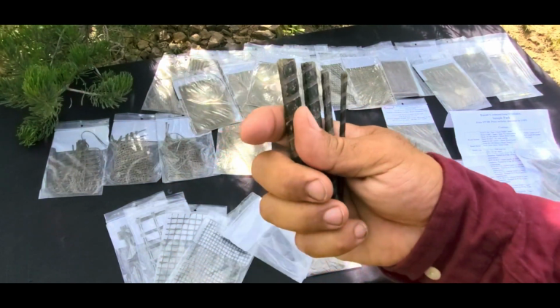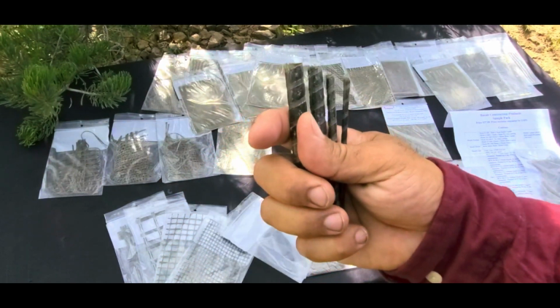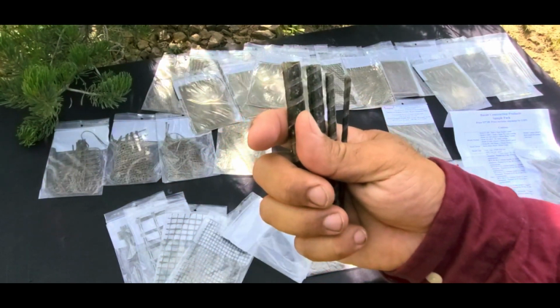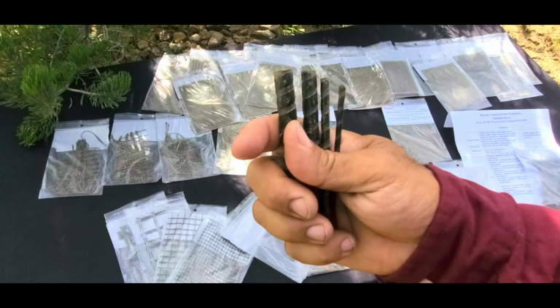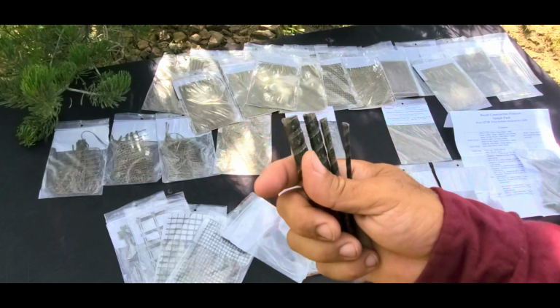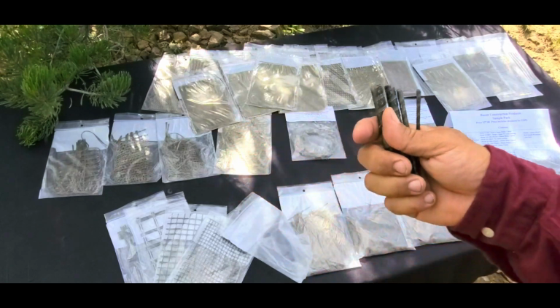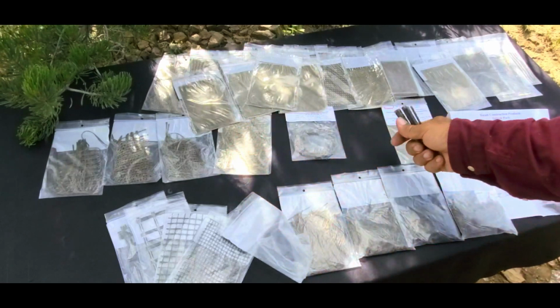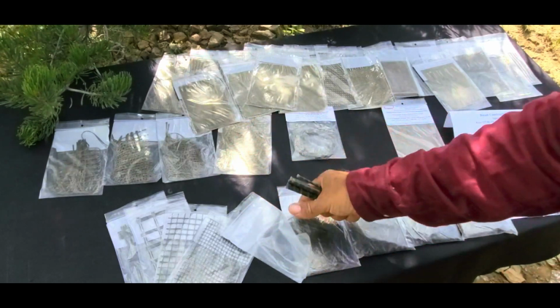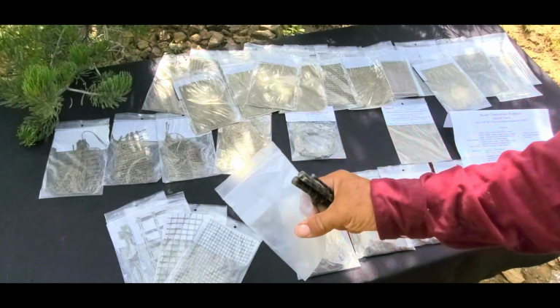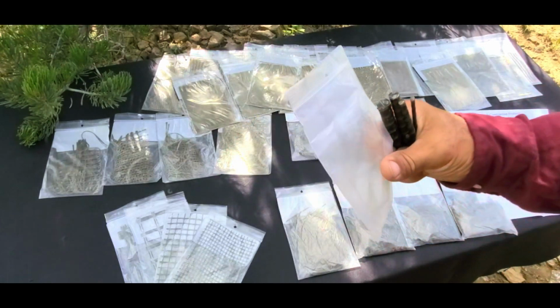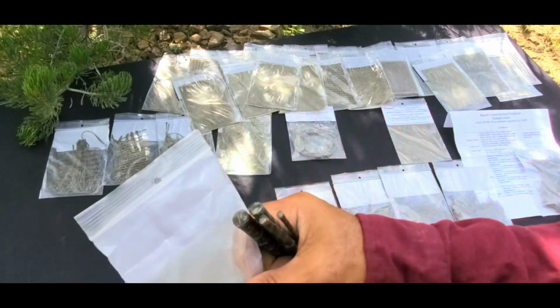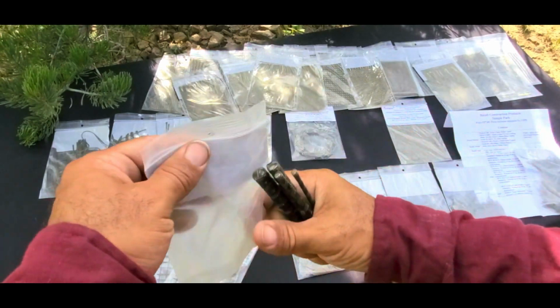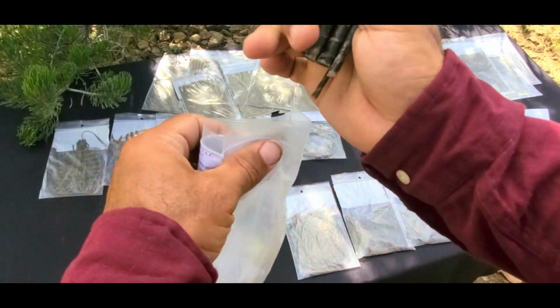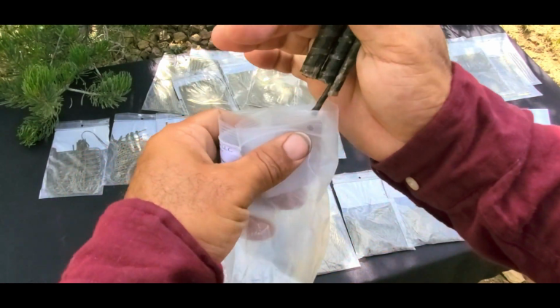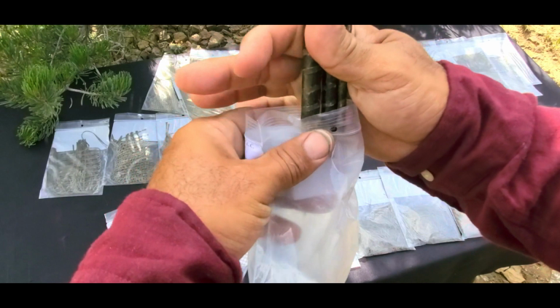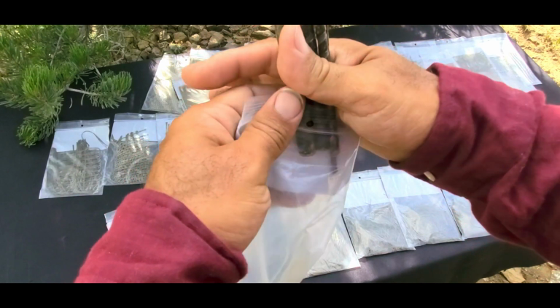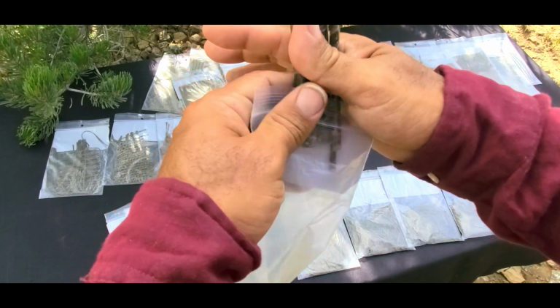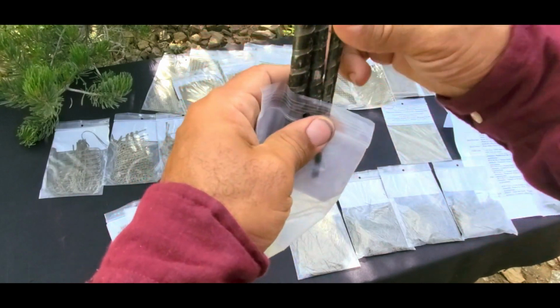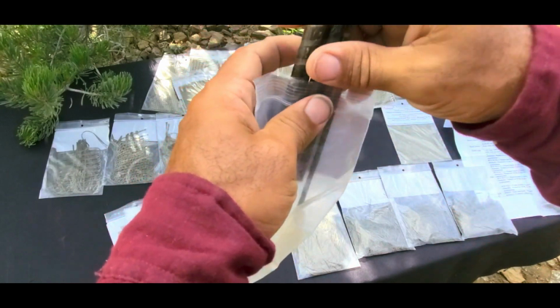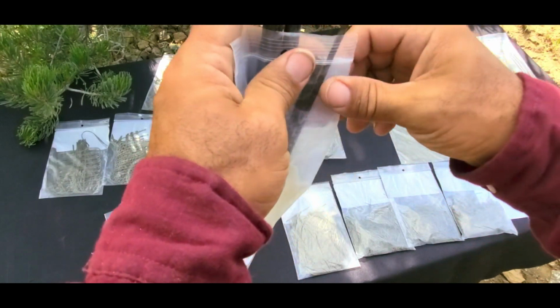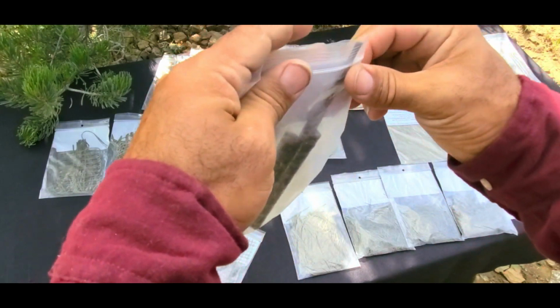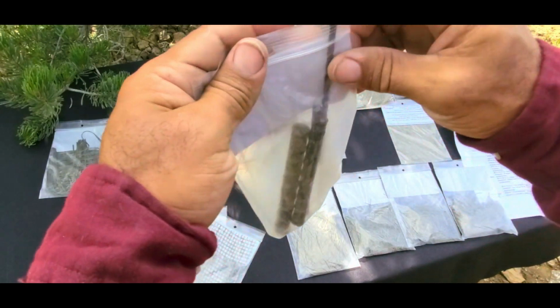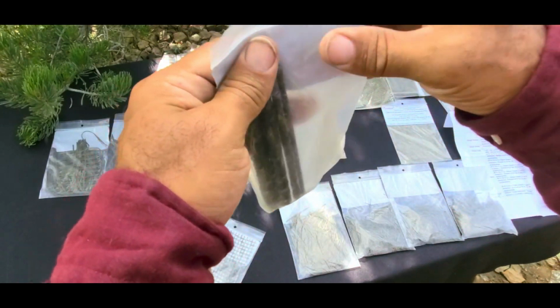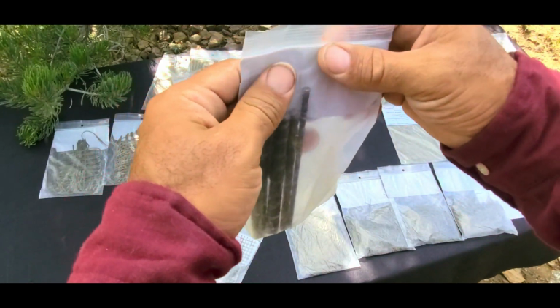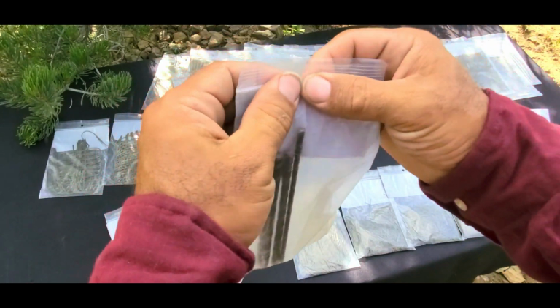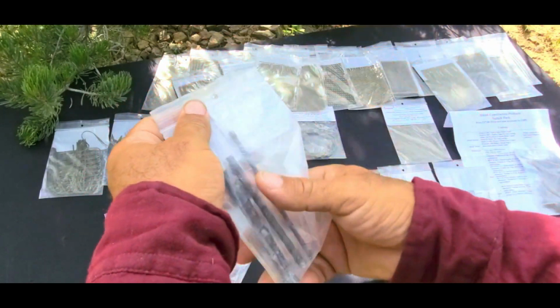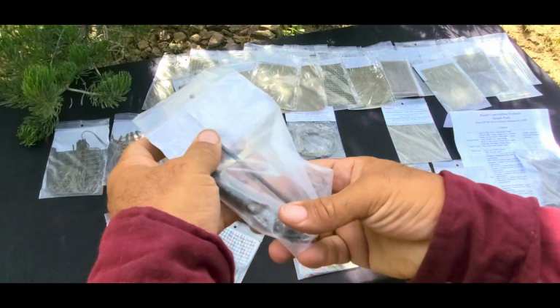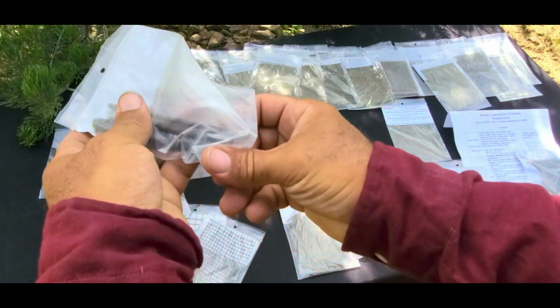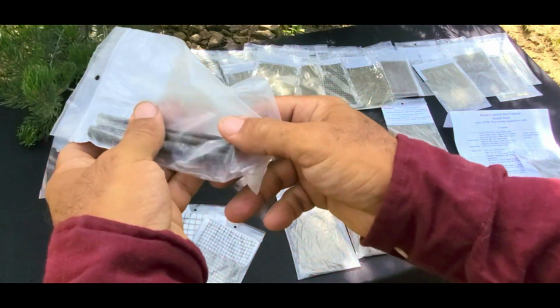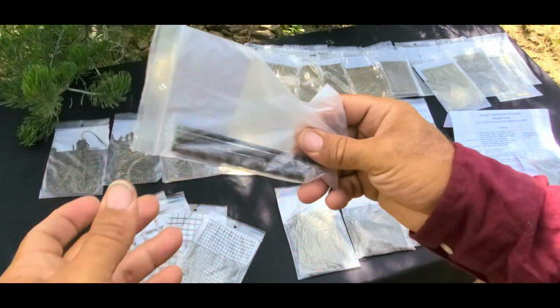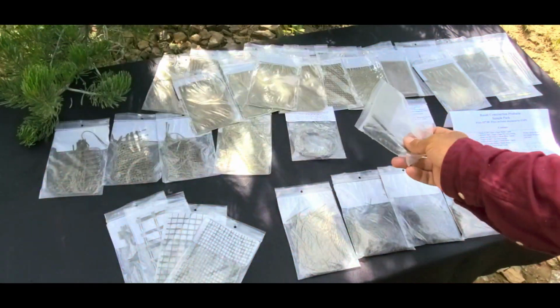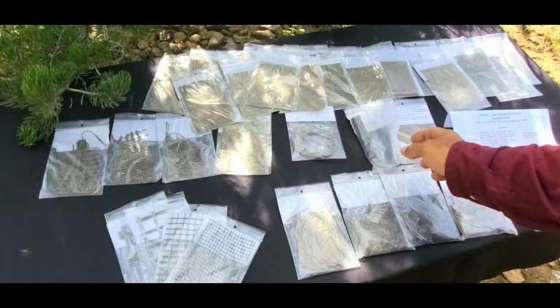Now basalt does have its upsides and downsides. The engineering paperwork out there about all these basalt materials covers both the strengths and the comparisons with steel.